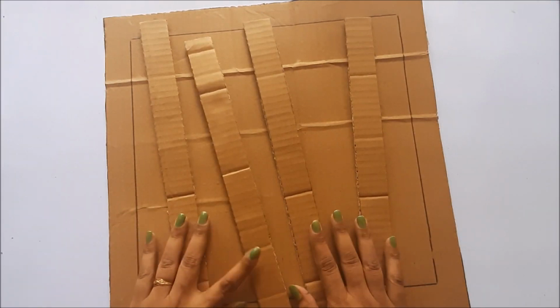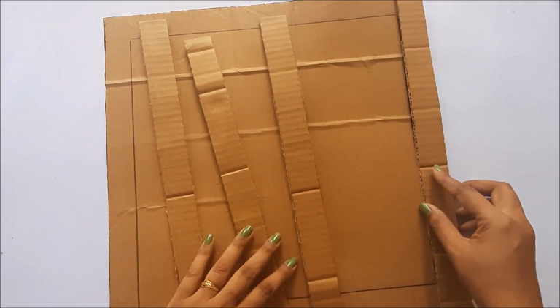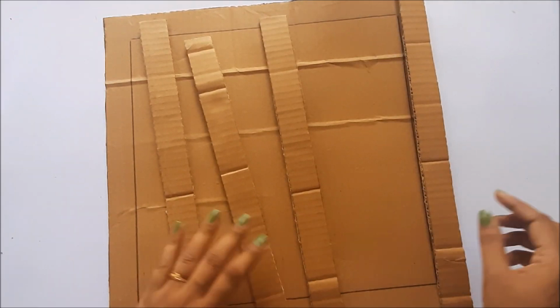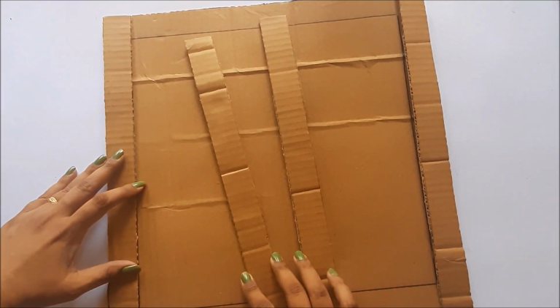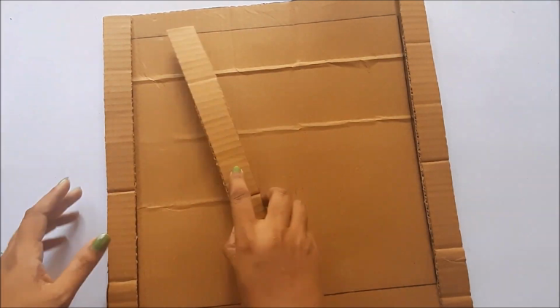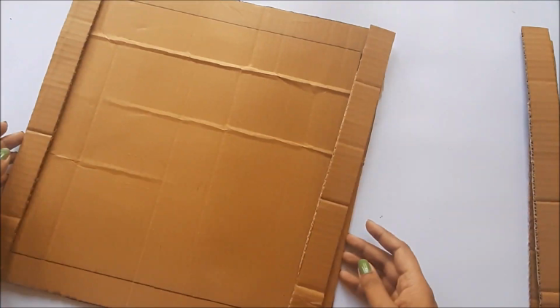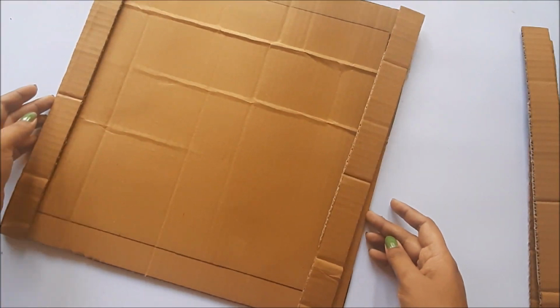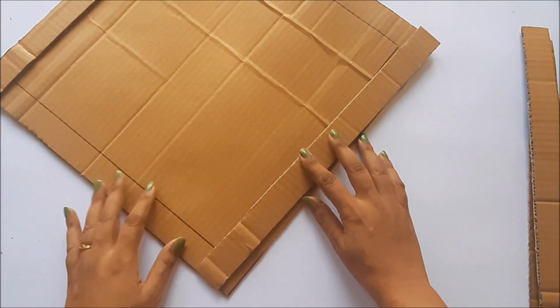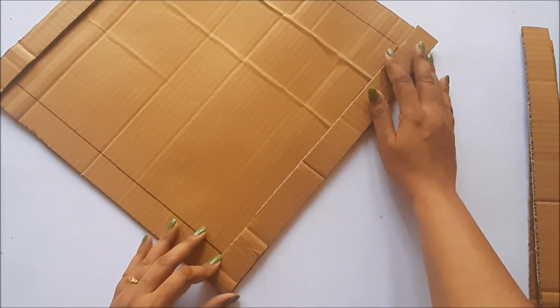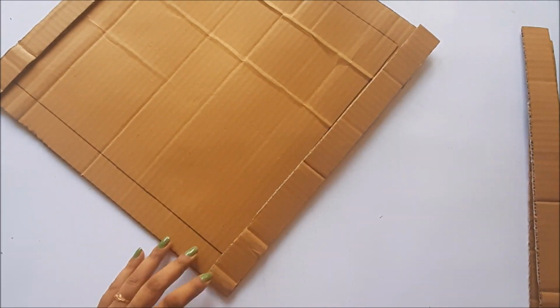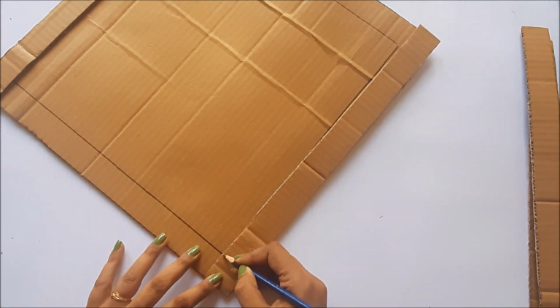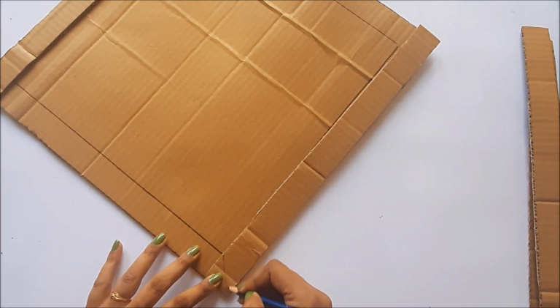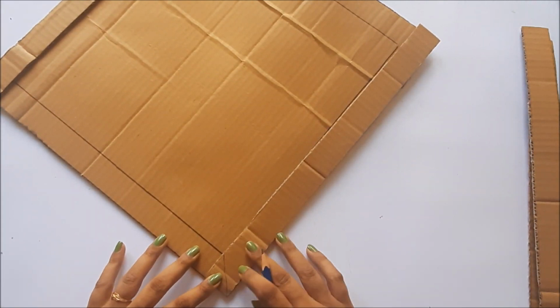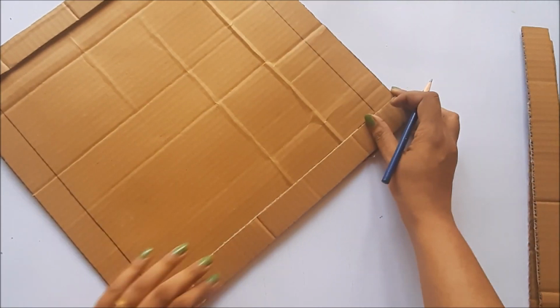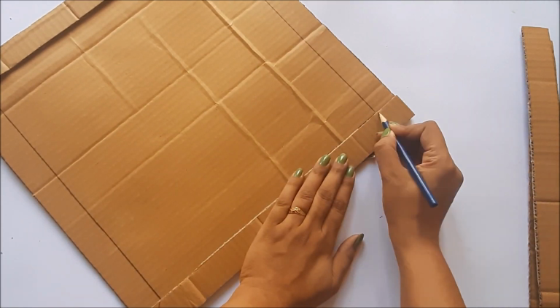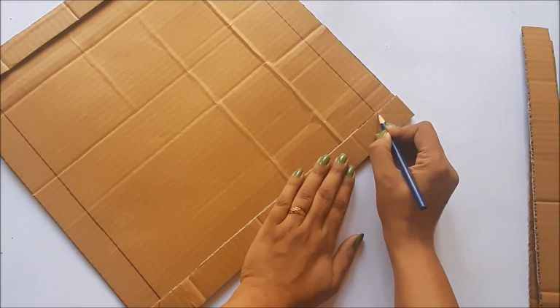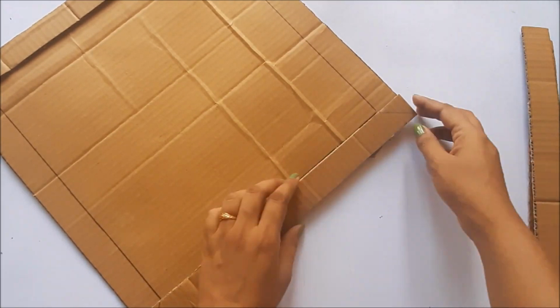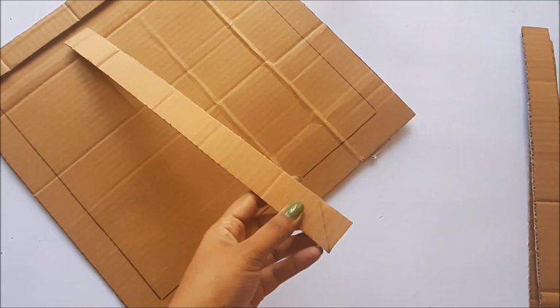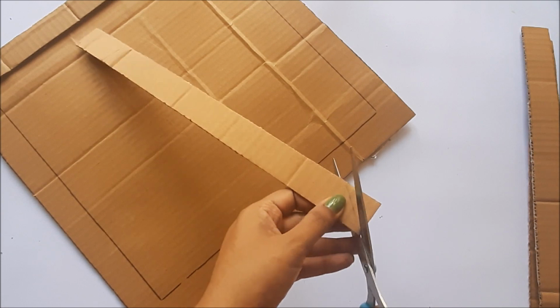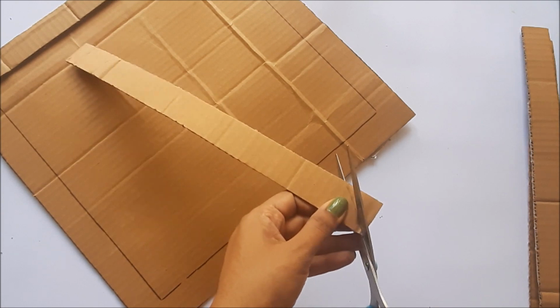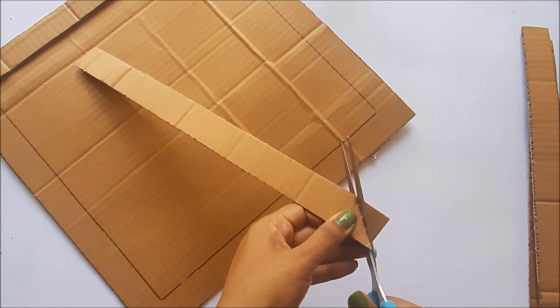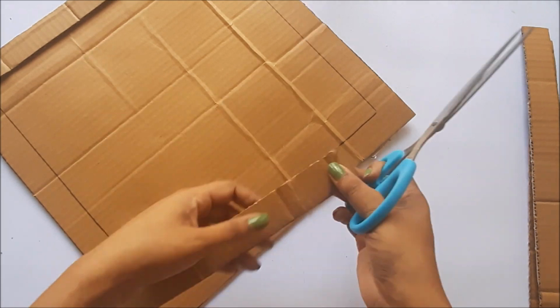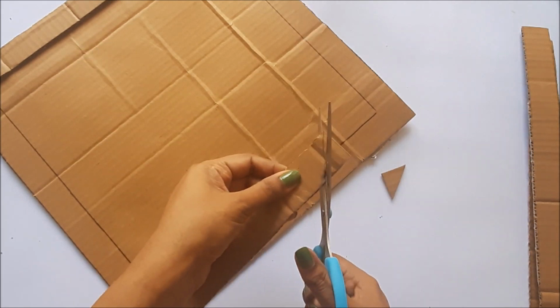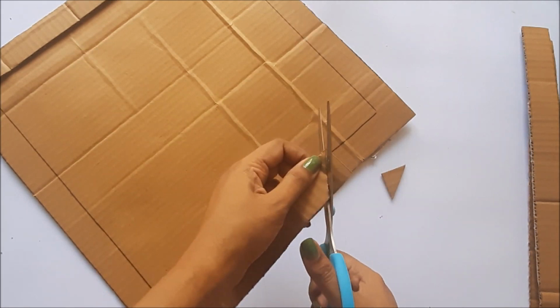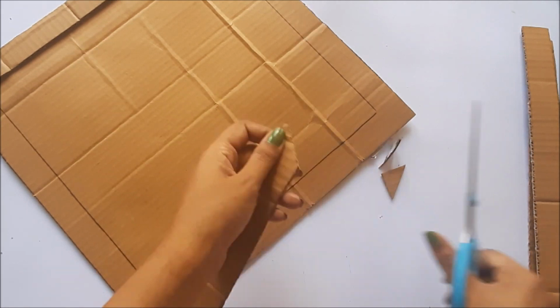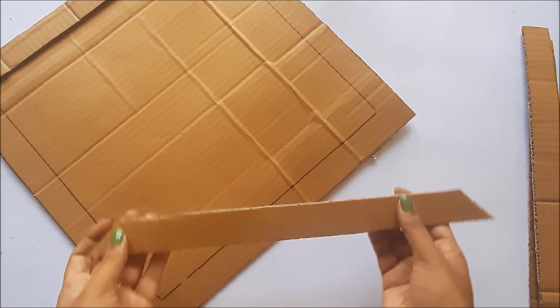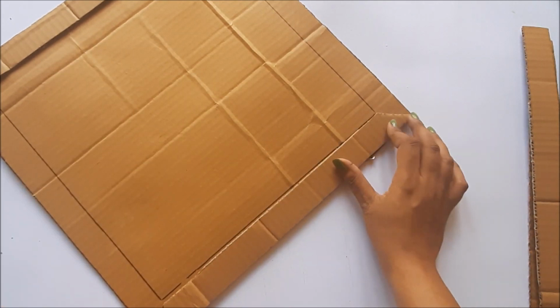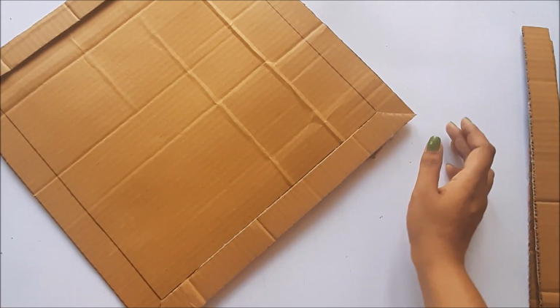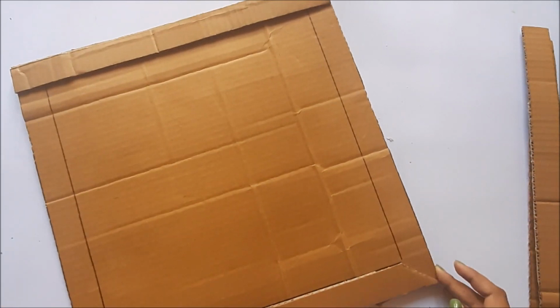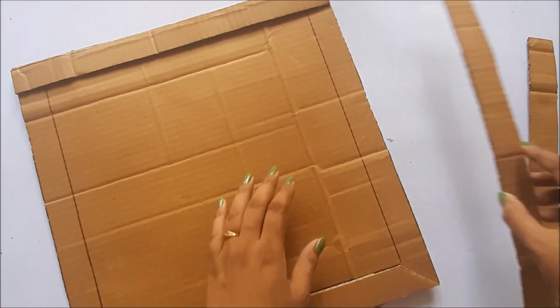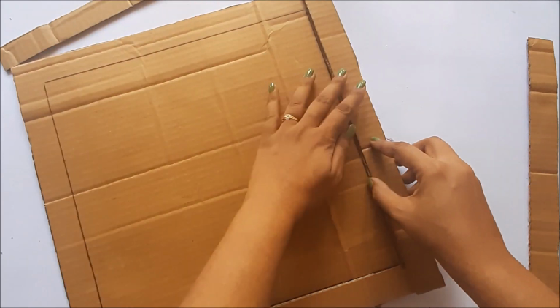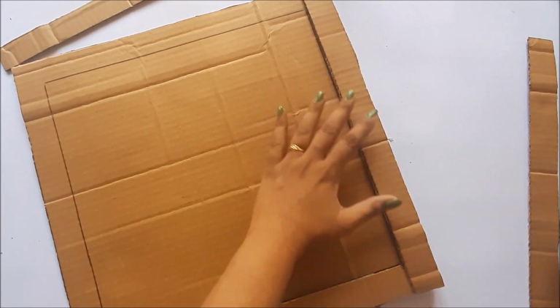We also need one-inch cardboard strips for the outer line of the cardboard — that is for the frame preparation. Cut the corners of the one-inch cardboards as shown to give them the frame look.